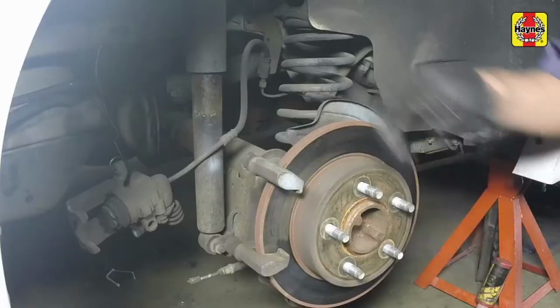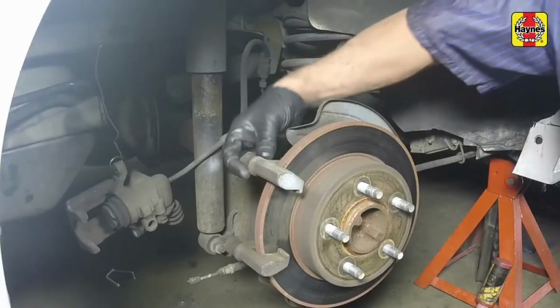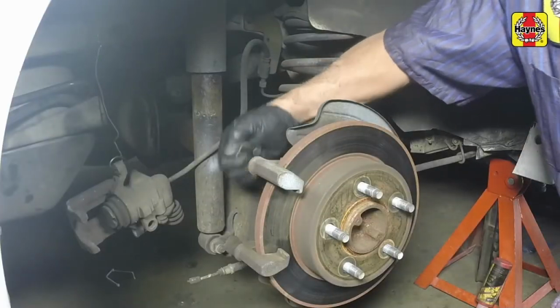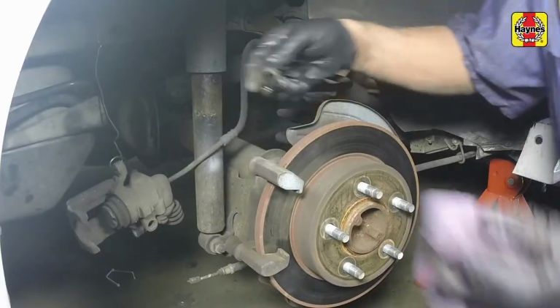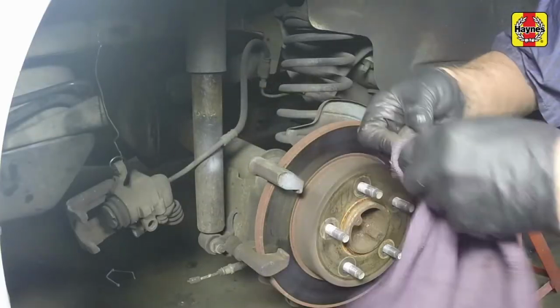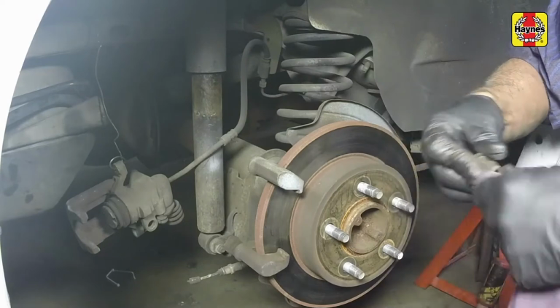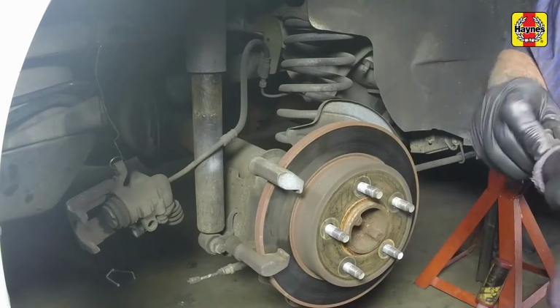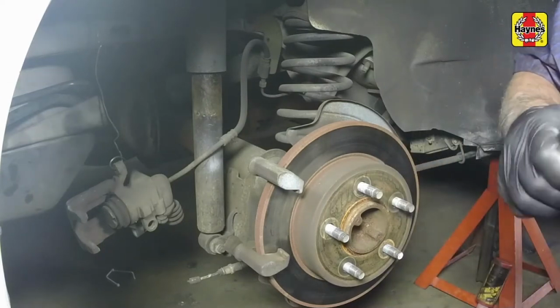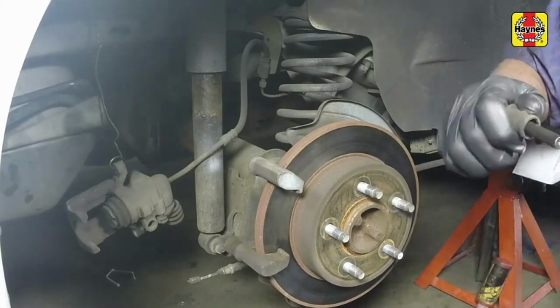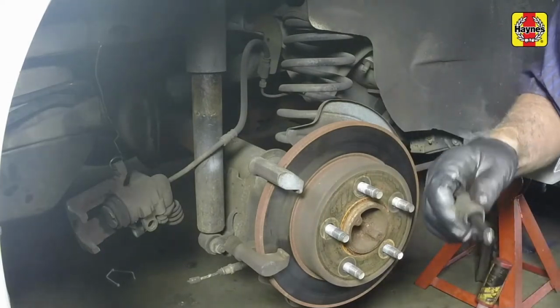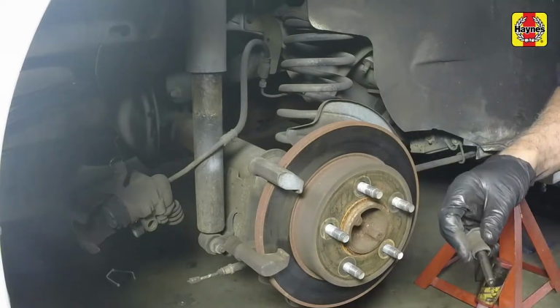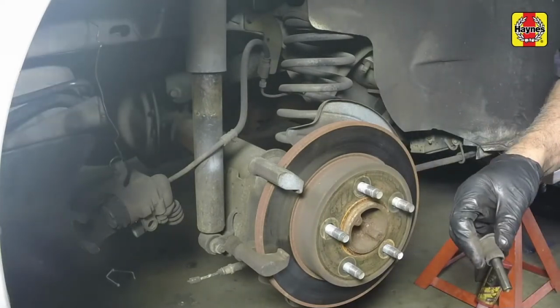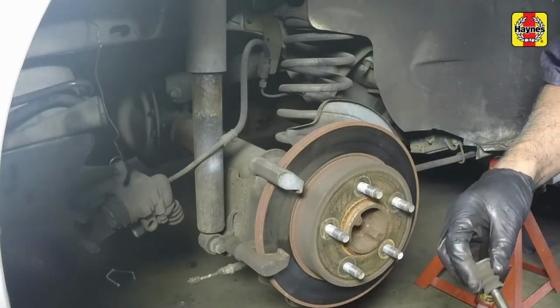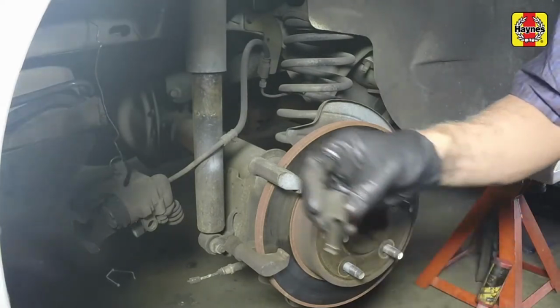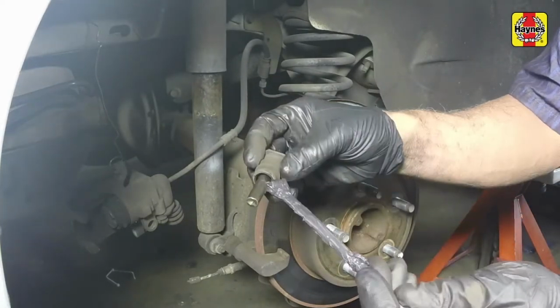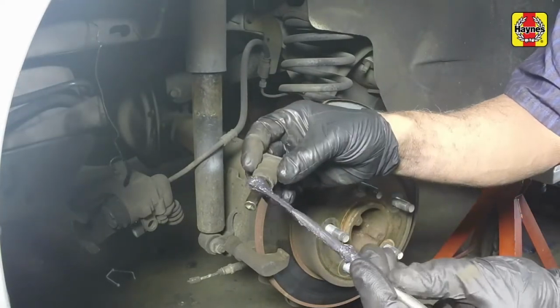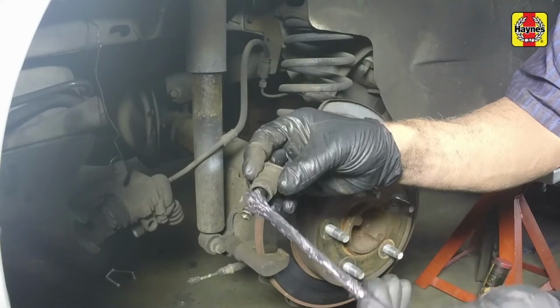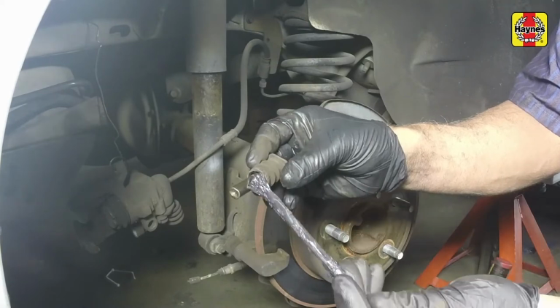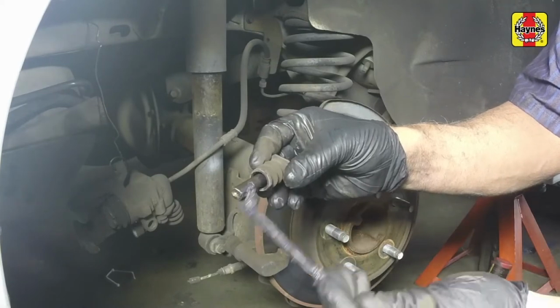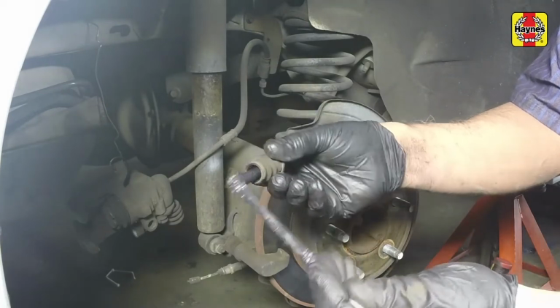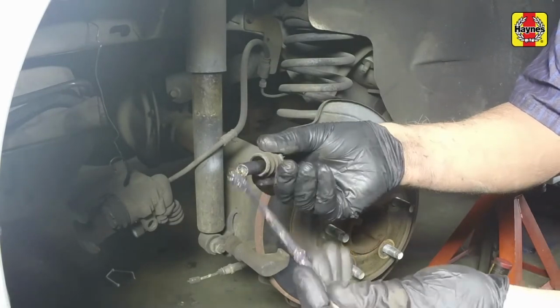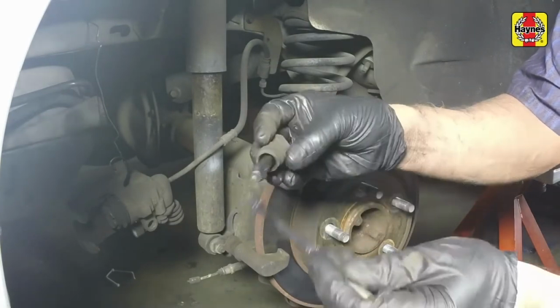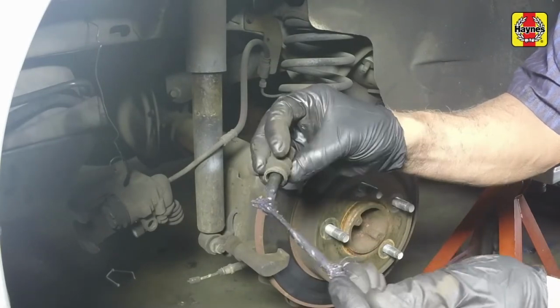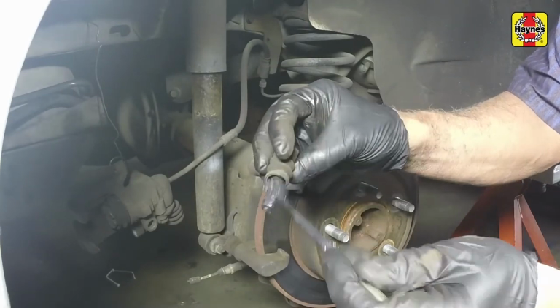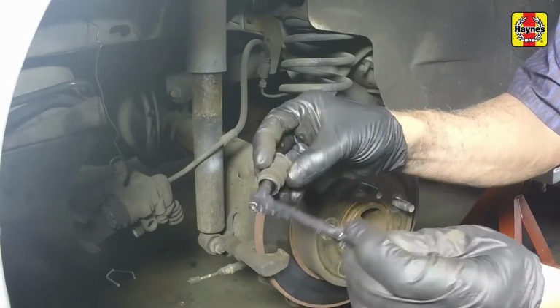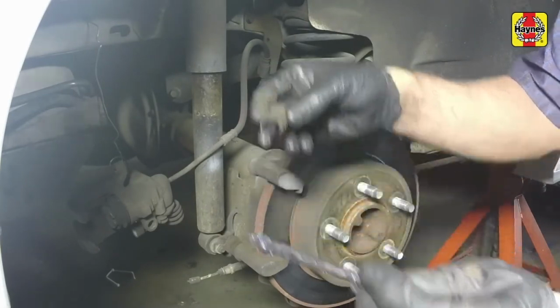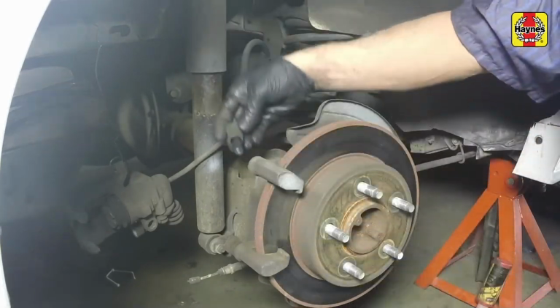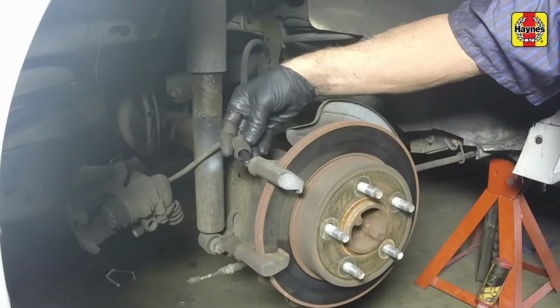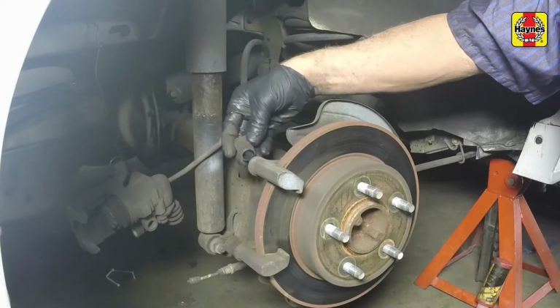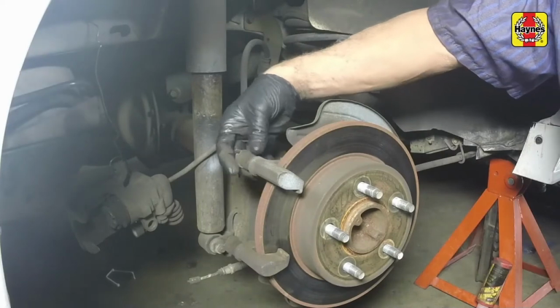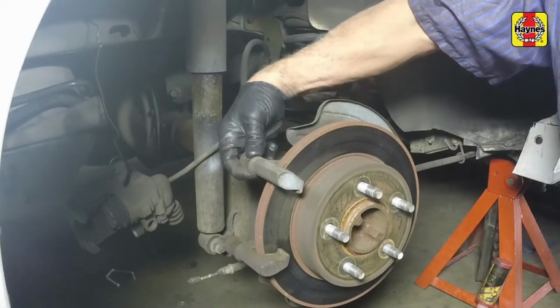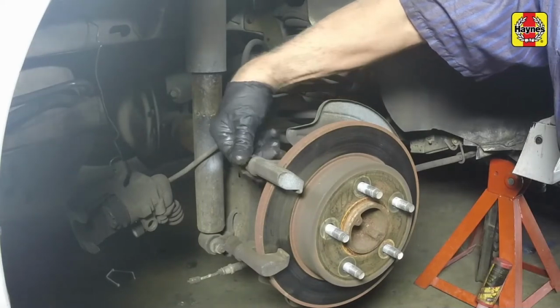Pull out the two caliper guide pins. Inspect the pin surface and dust boots for excessive wear or damage and replace if necessary. Clean the pins and lubricate them with high-temperature brake grease before installation.